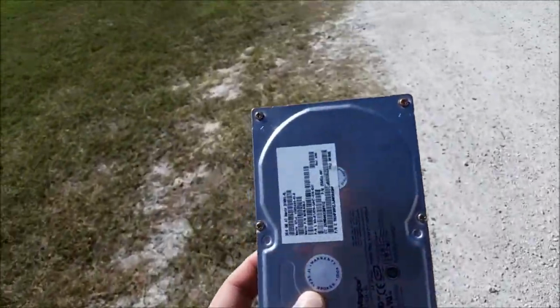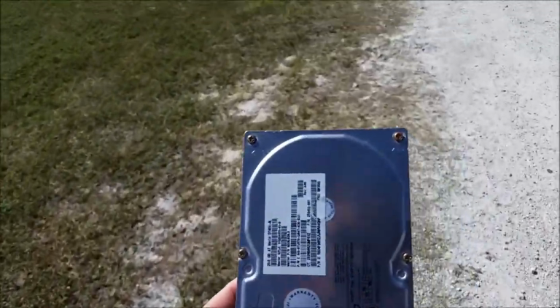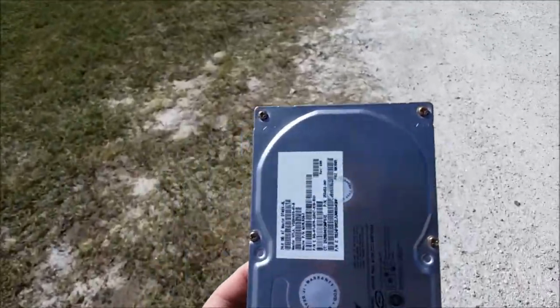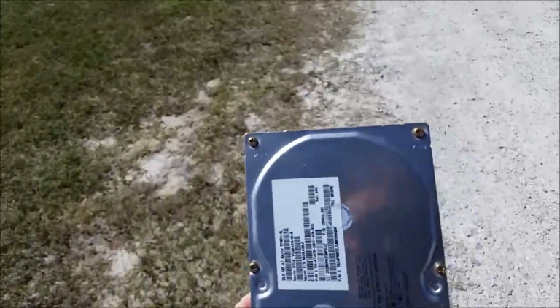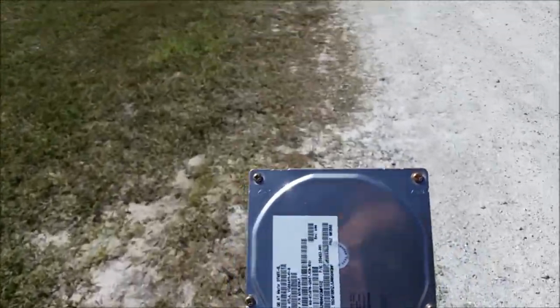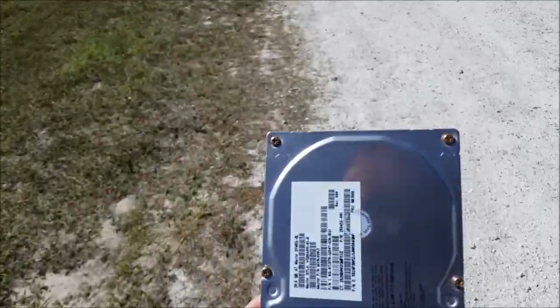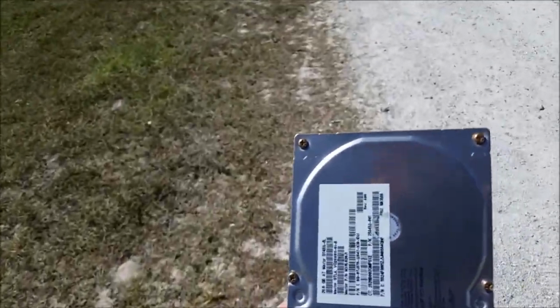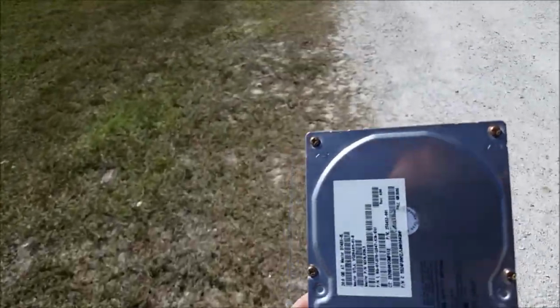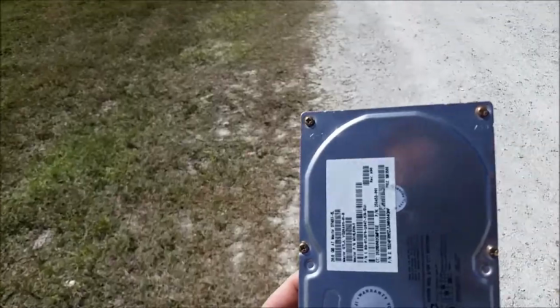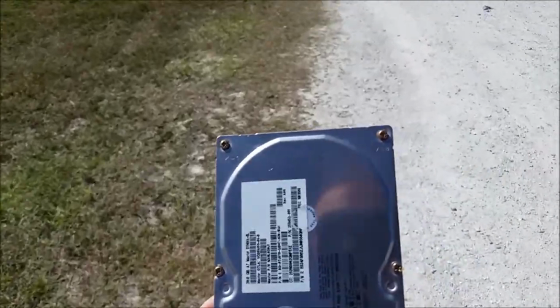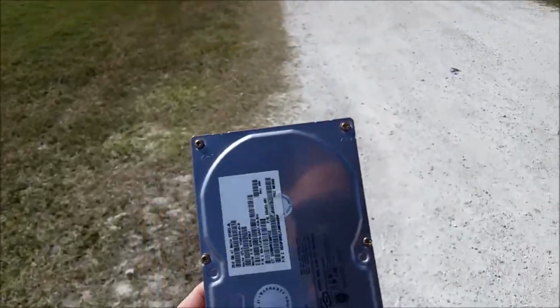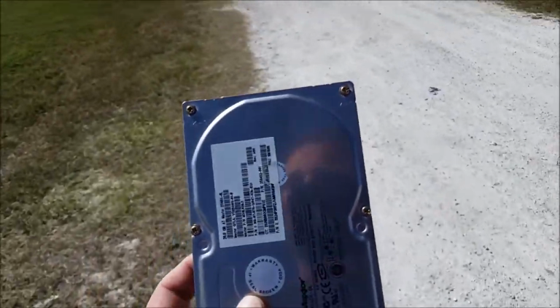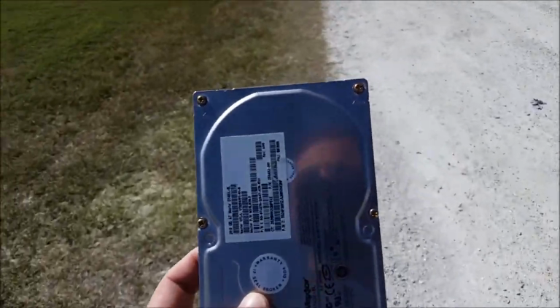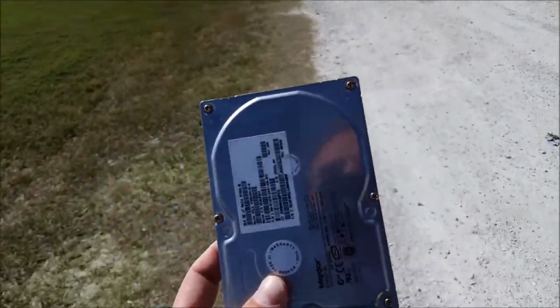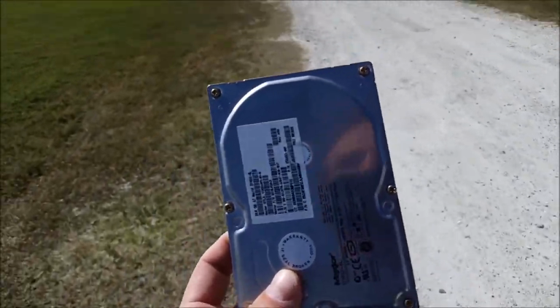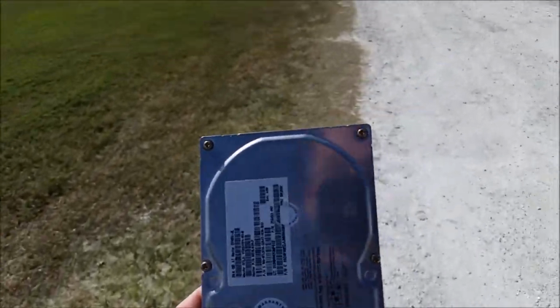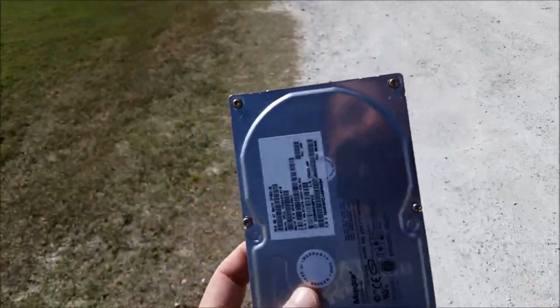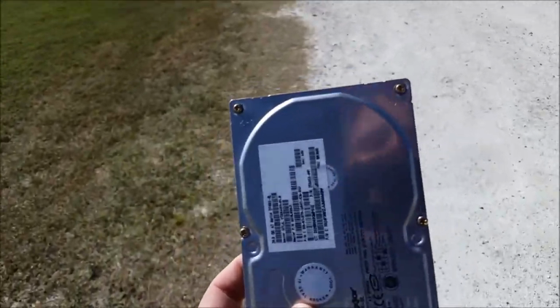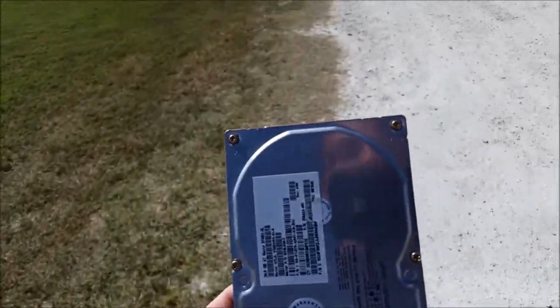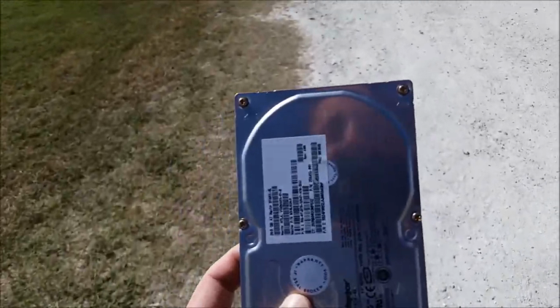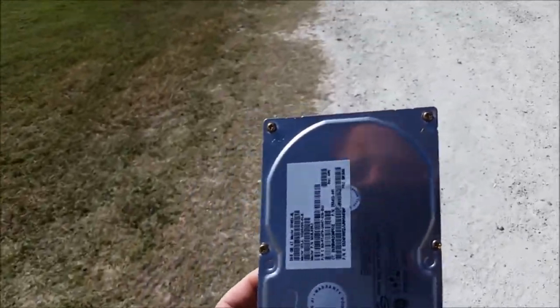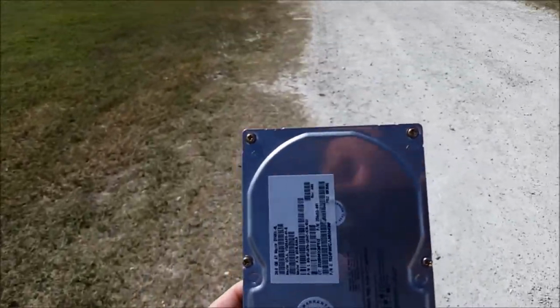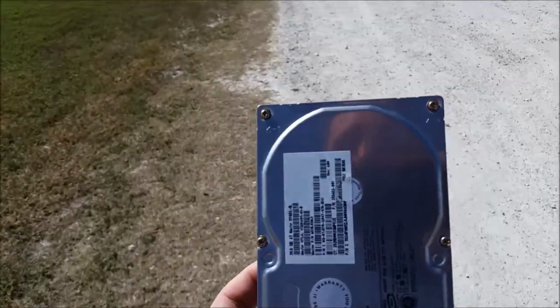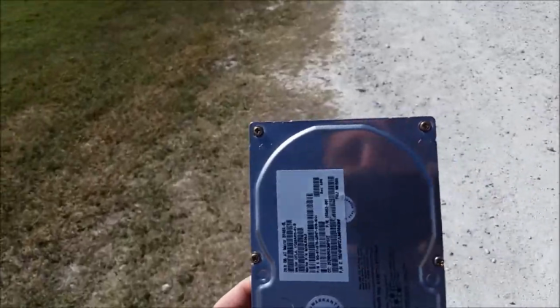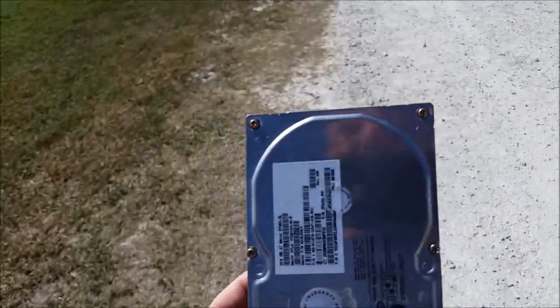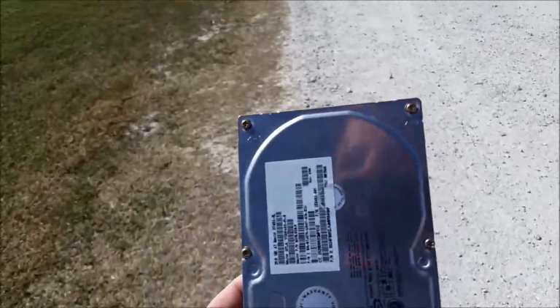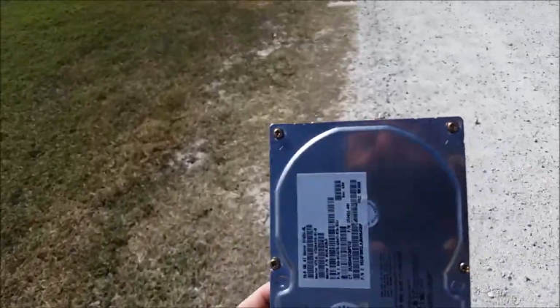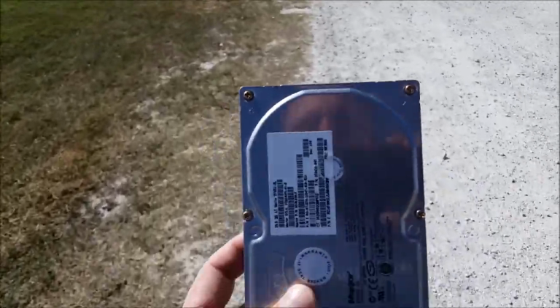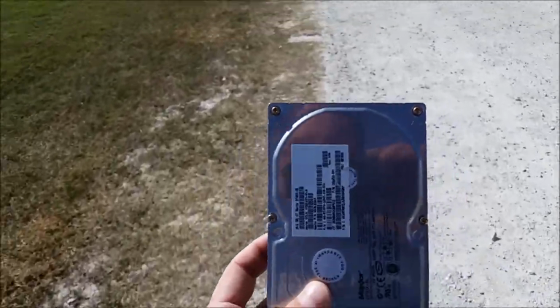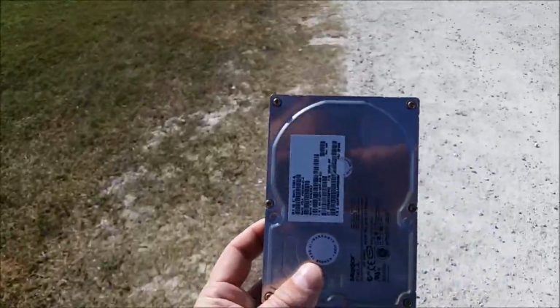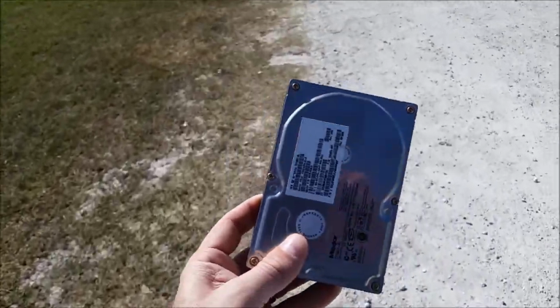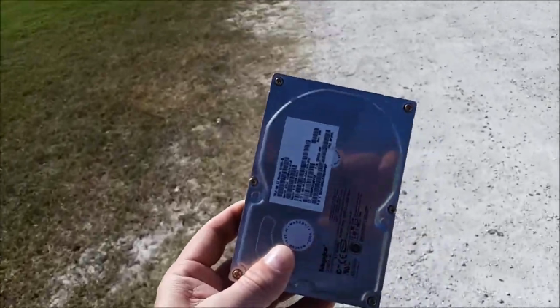Probably use a .308 and a .223? I do a .308 just for safekeeping. A .308 is definitely, you know, definitely someone can't get your data, but a .223 — you never know if they can recover — so I'd probably tag them with both.